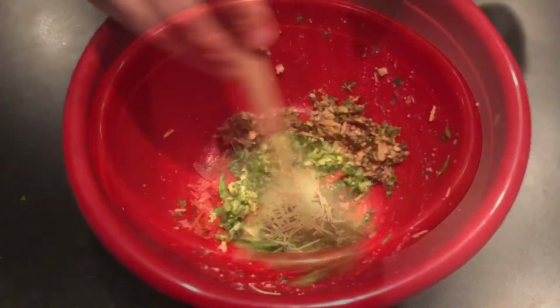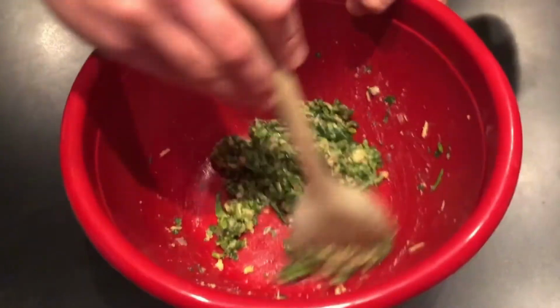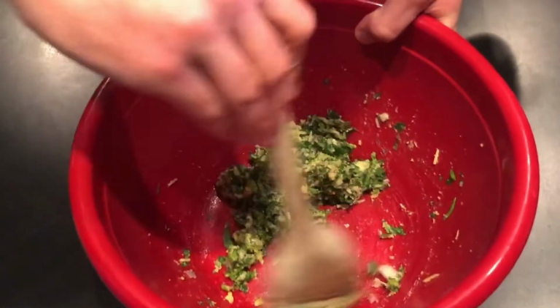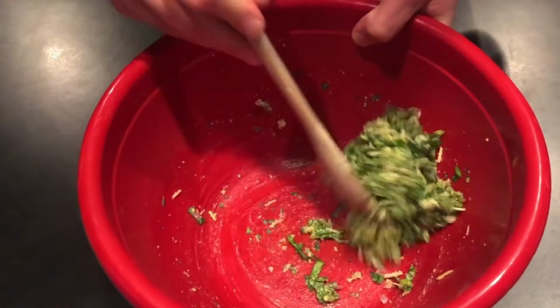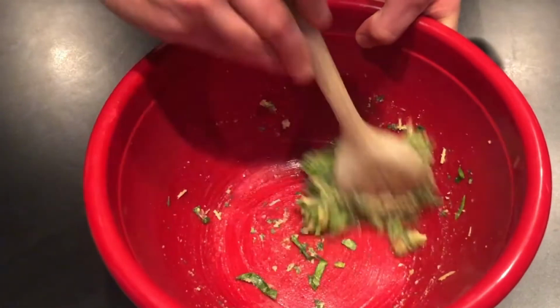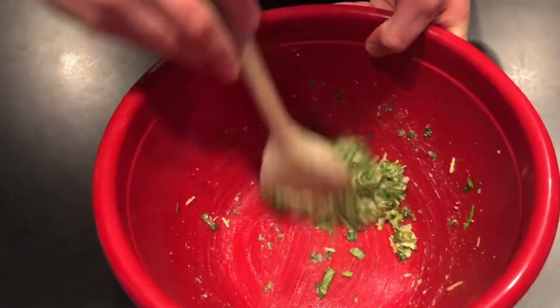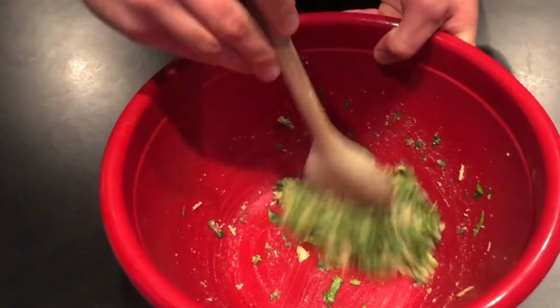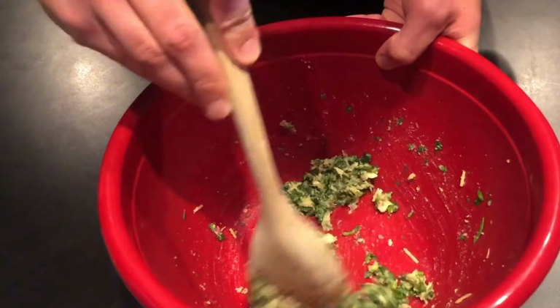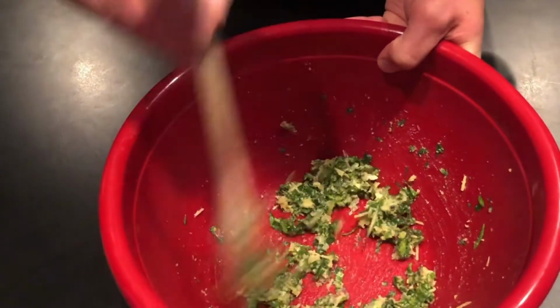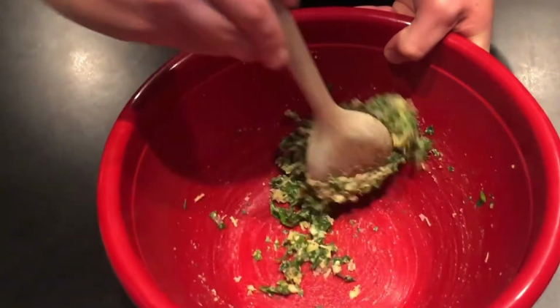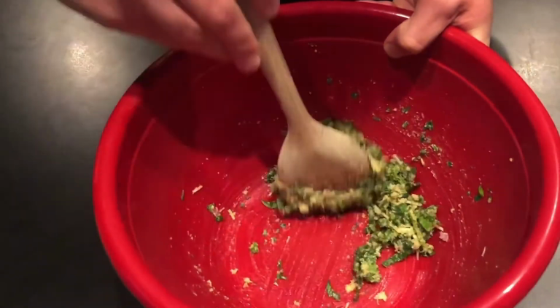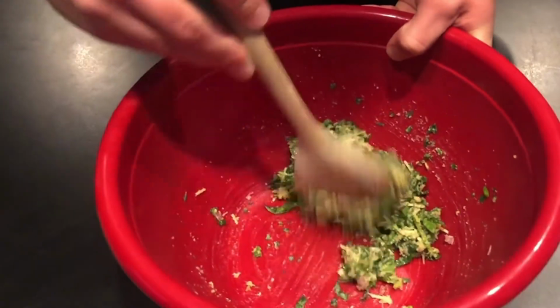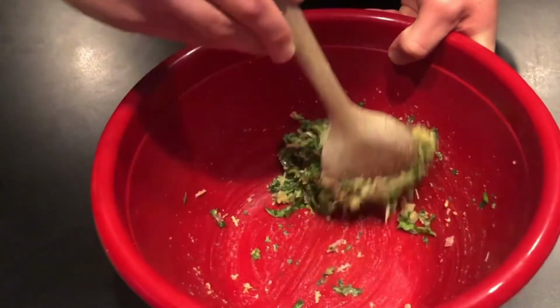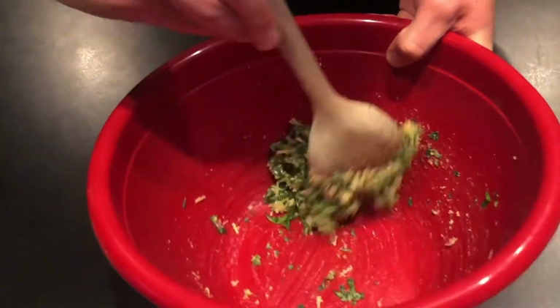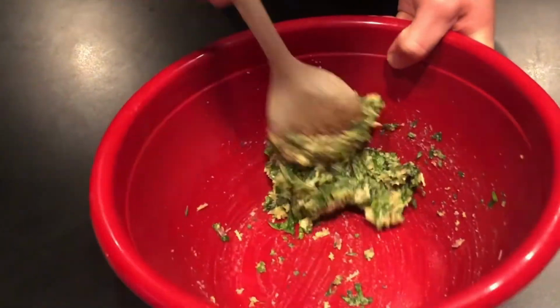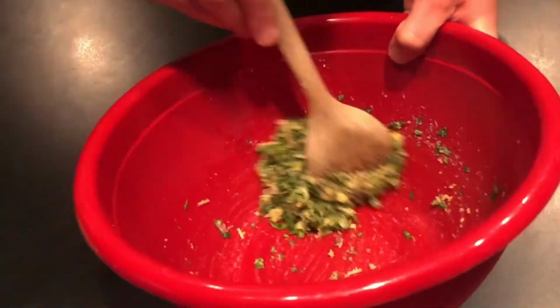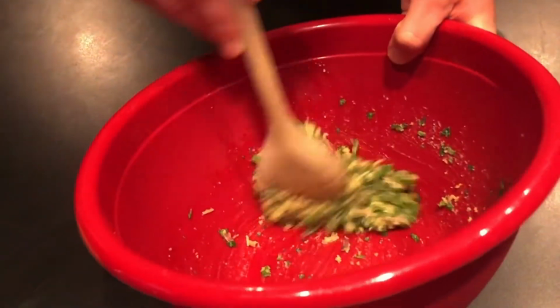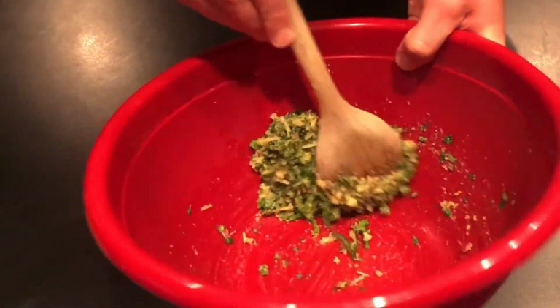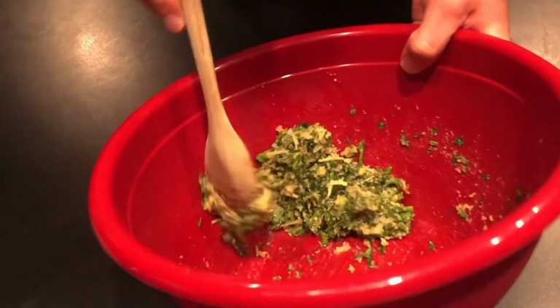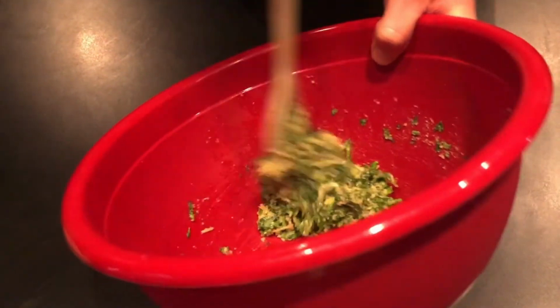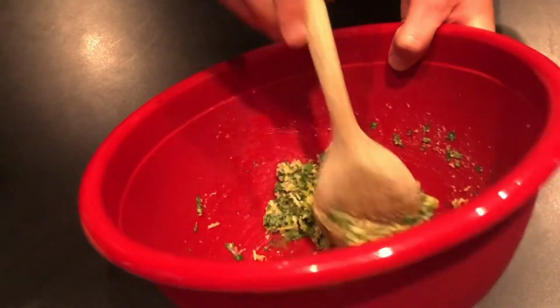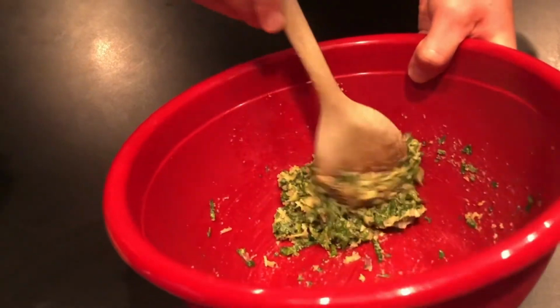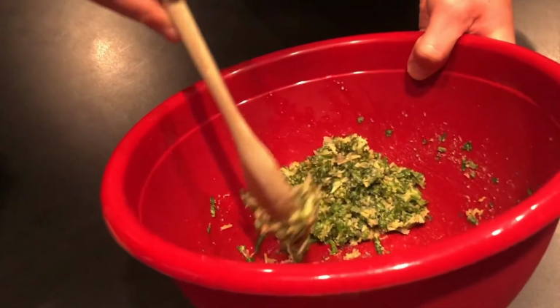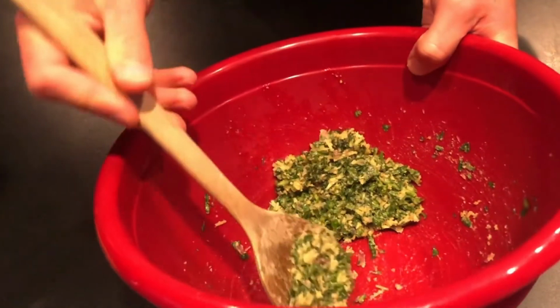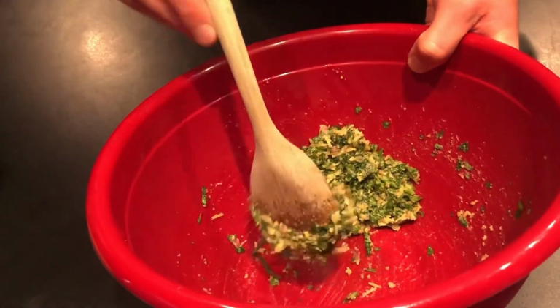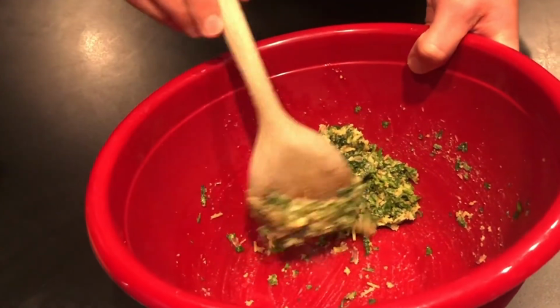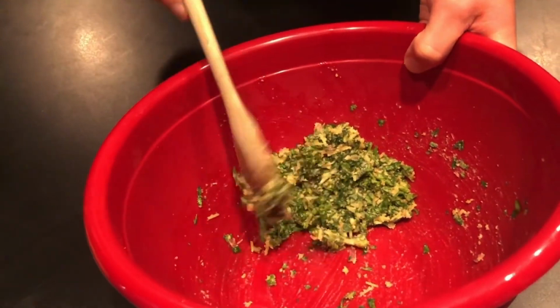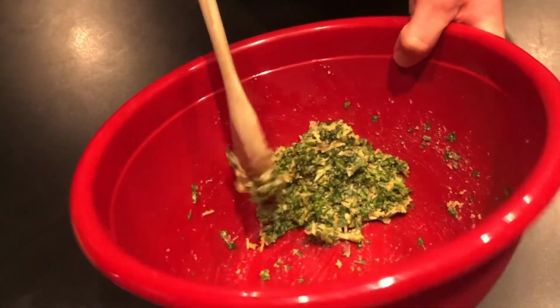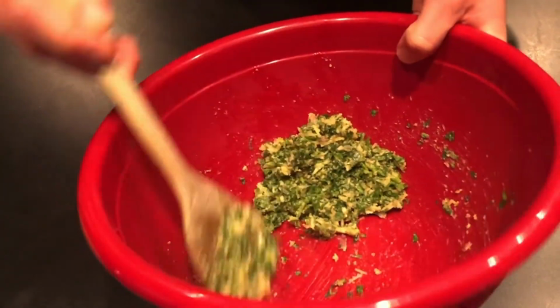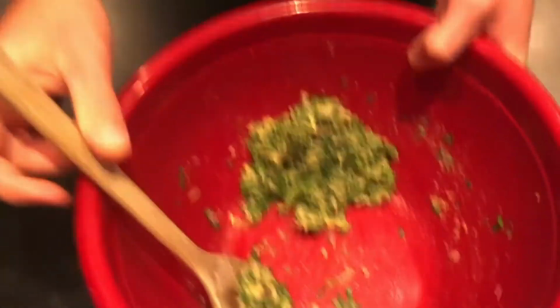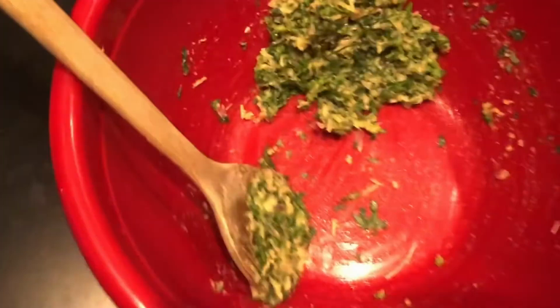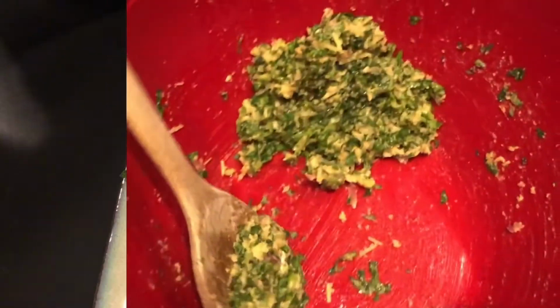You're going to take all those ingredients and just mix them together. The consistency should be something like where you can pack a ball into it. Then add salt and pepper to taste.